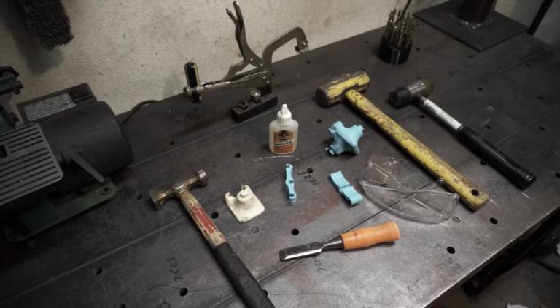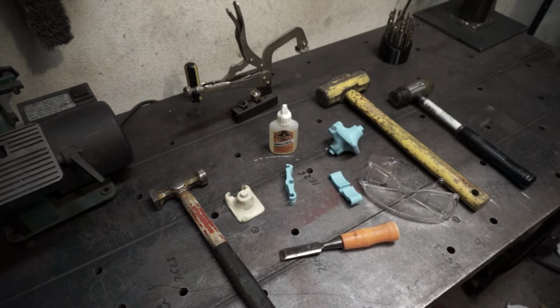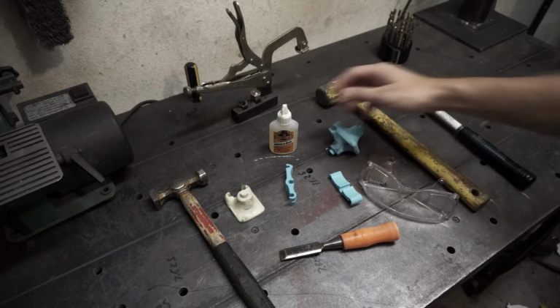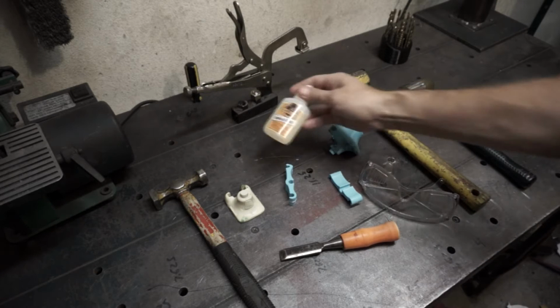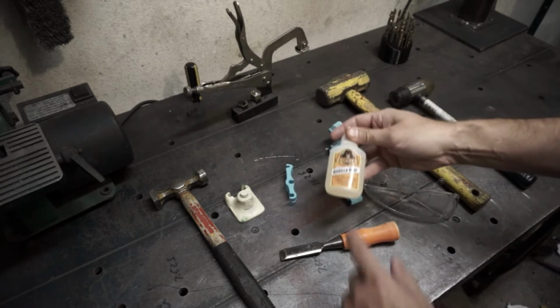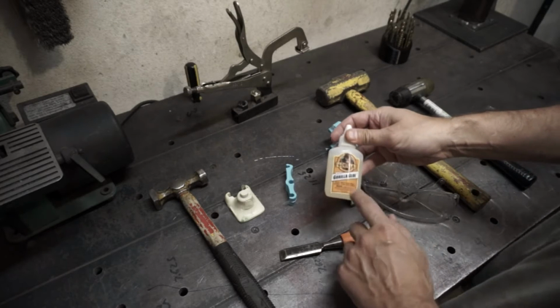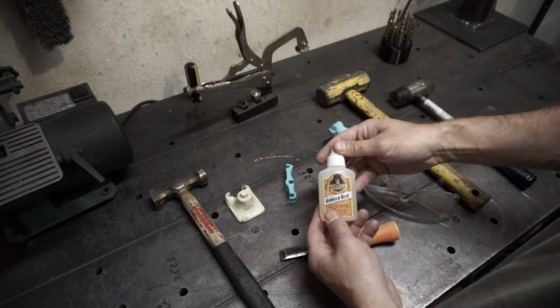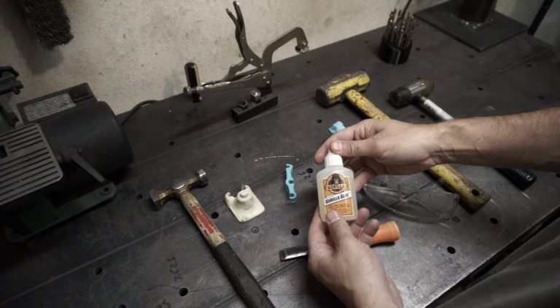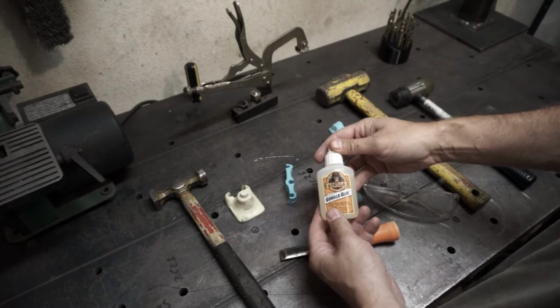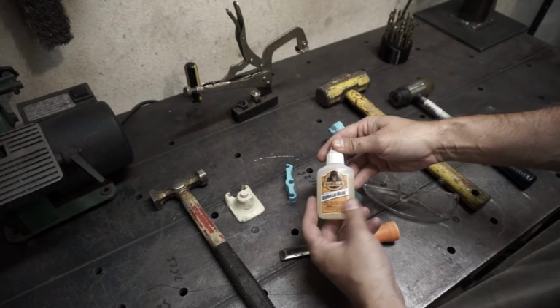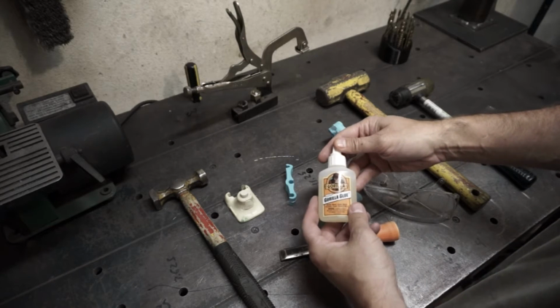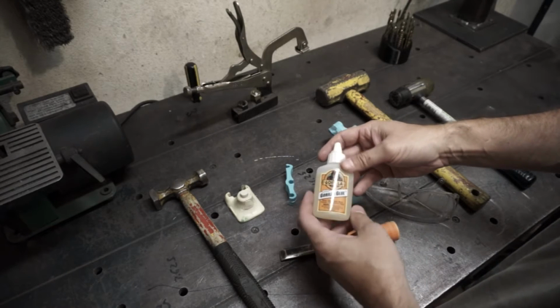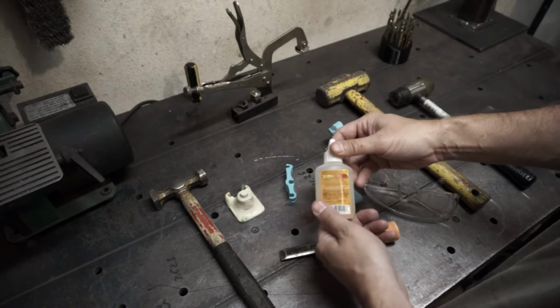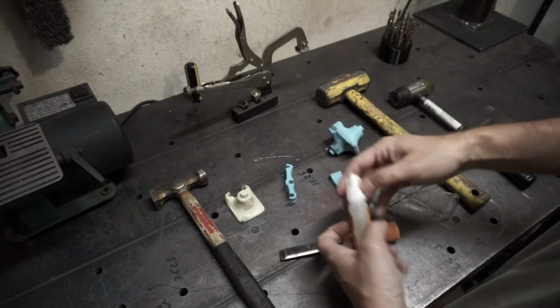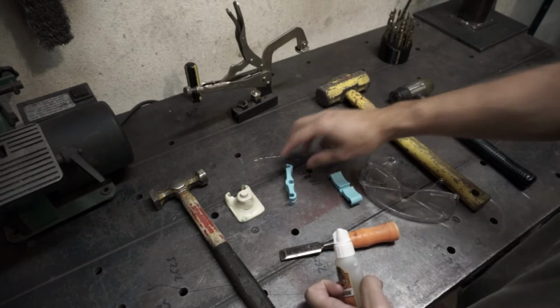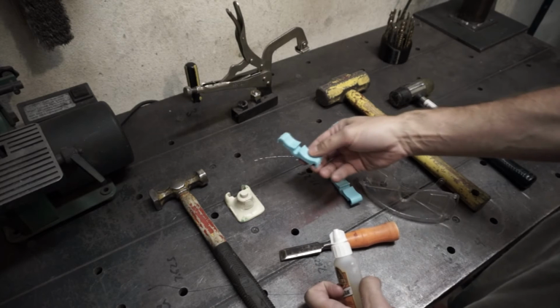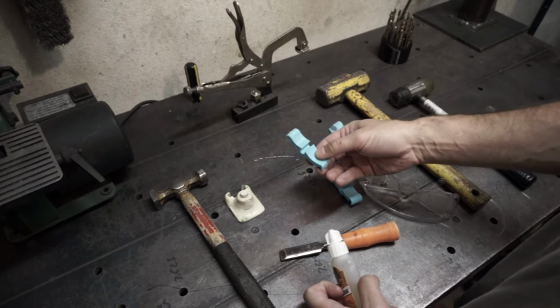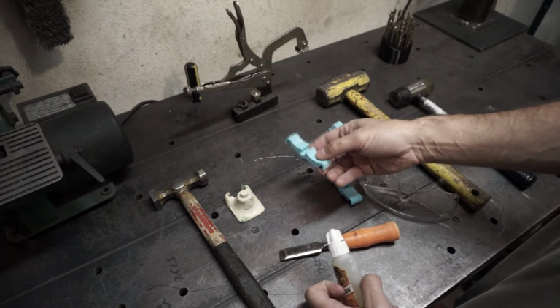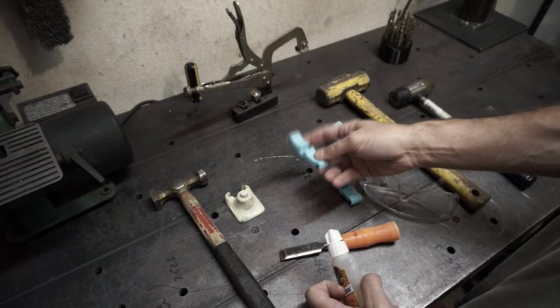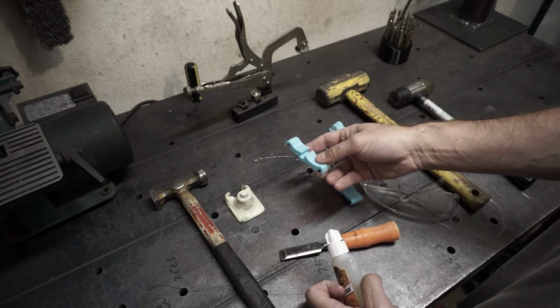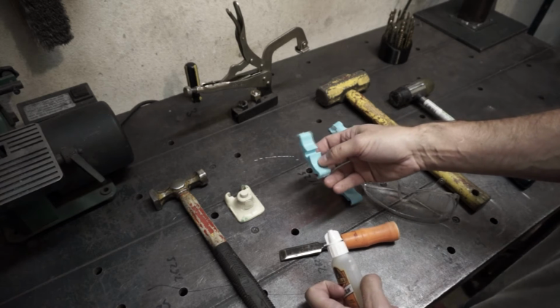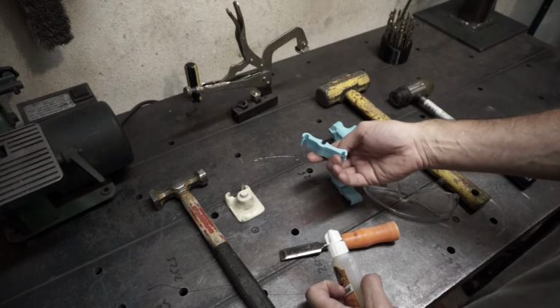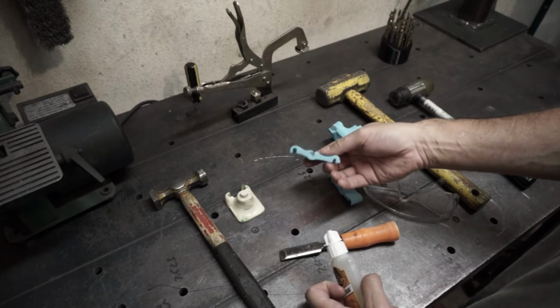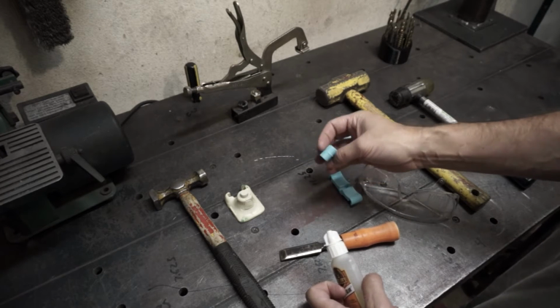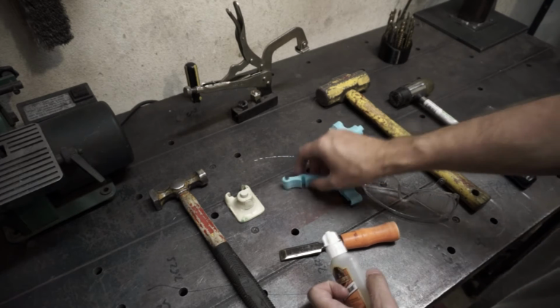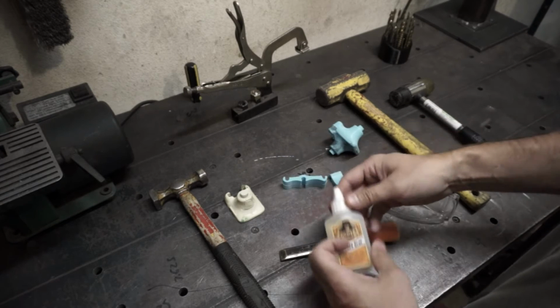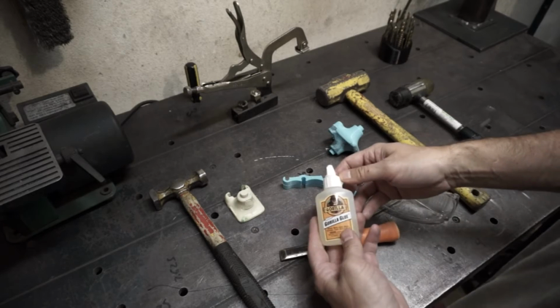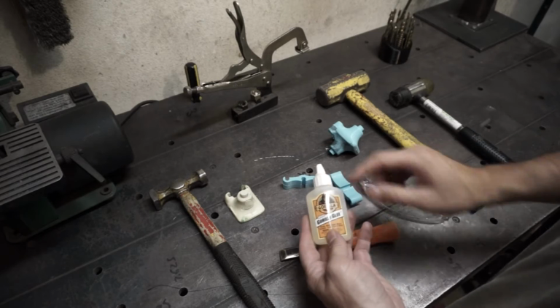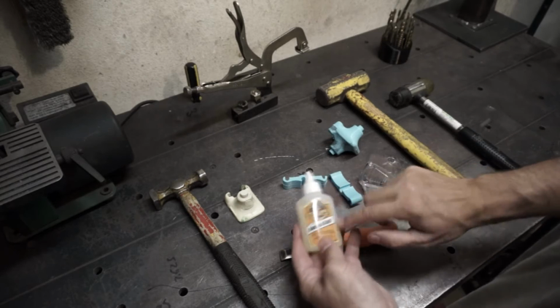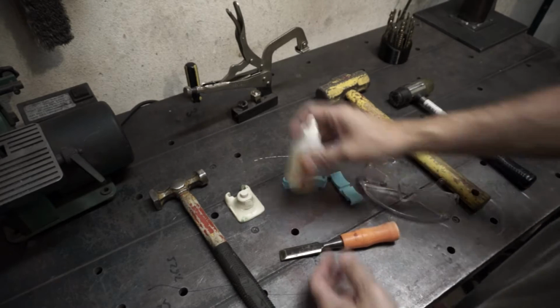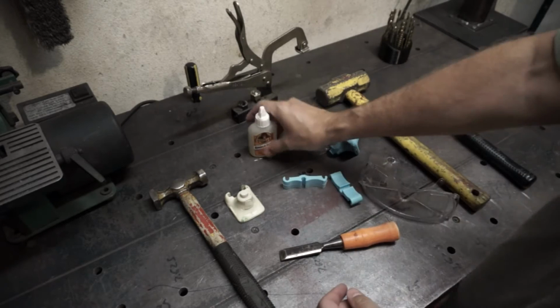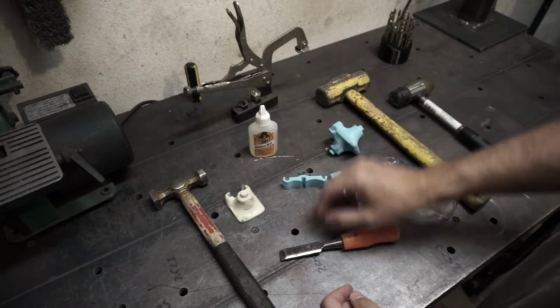Now we're going to have some fun. I bought this glue a little while ago, and I found it's been working pretty good to glue up this PLA 3D printing filament from Ofenia. So we're going to give a little test here.